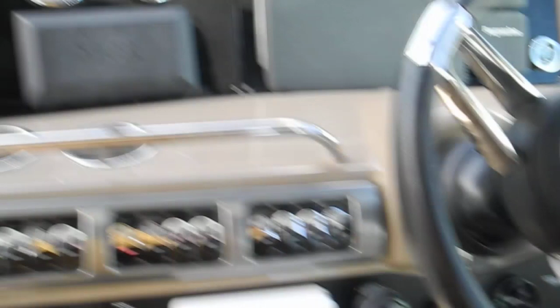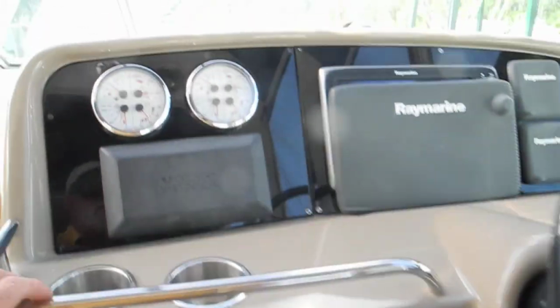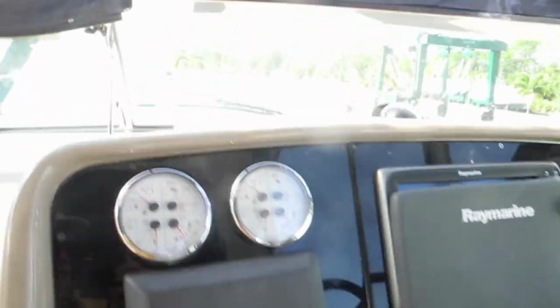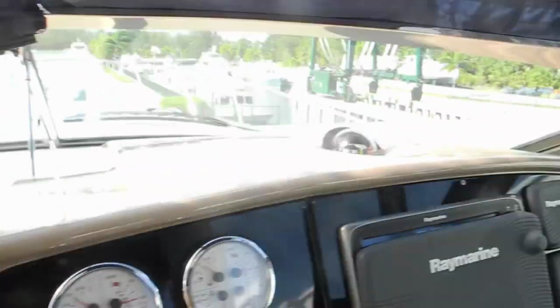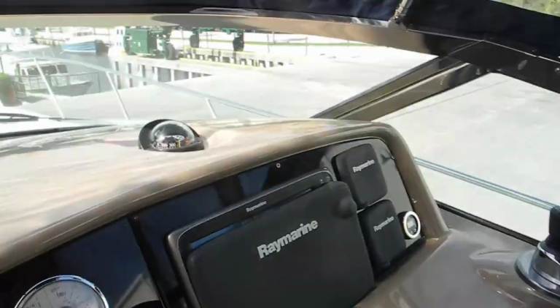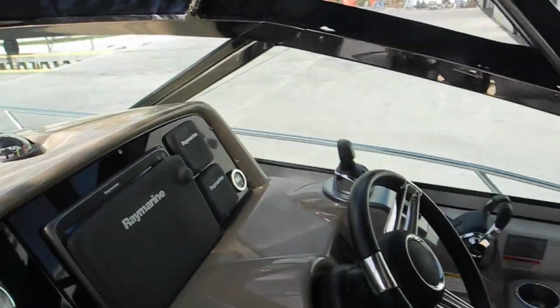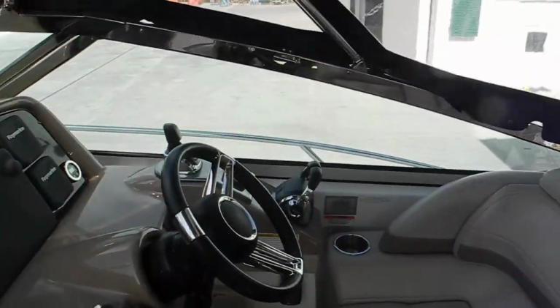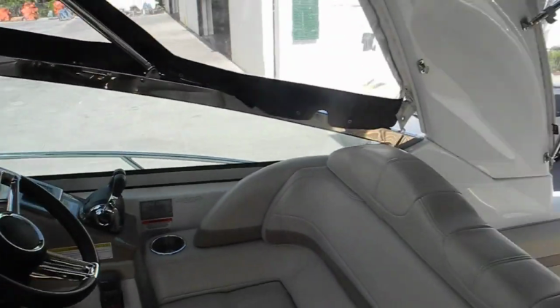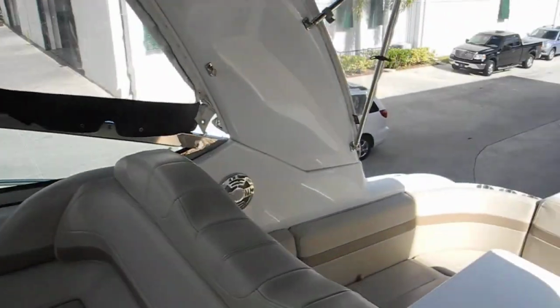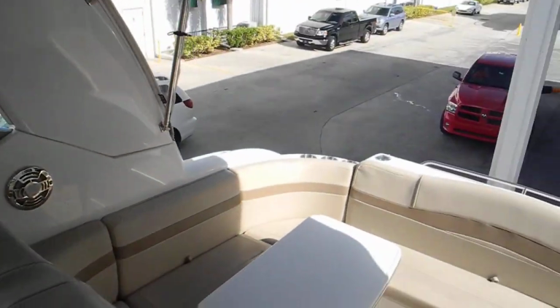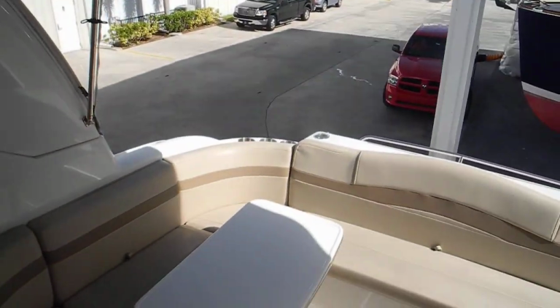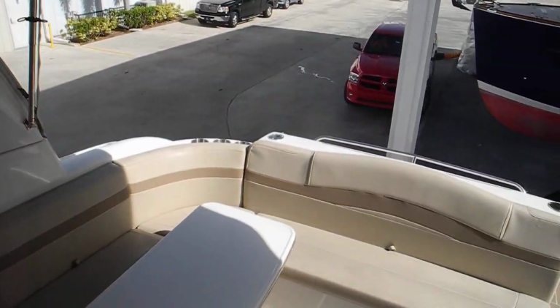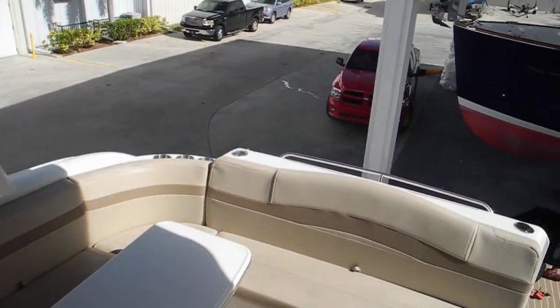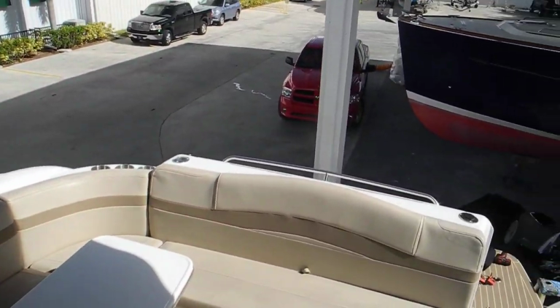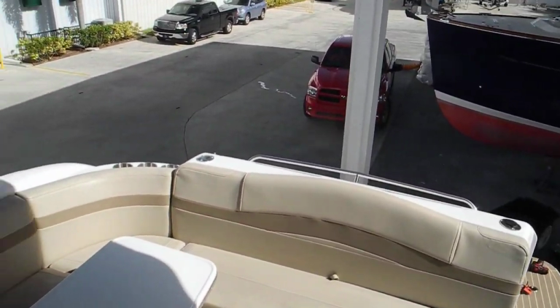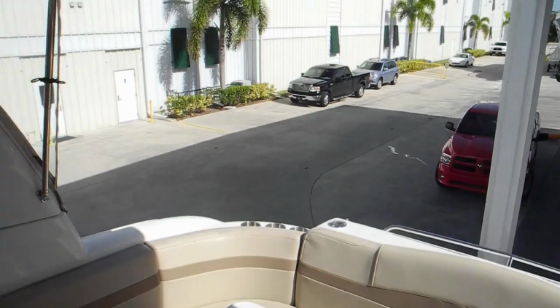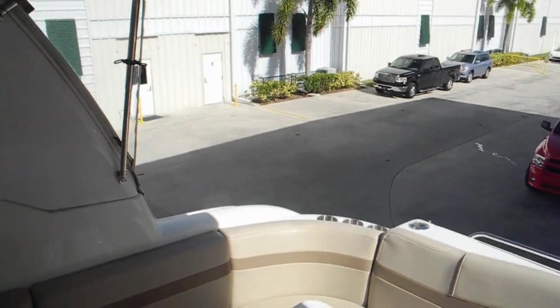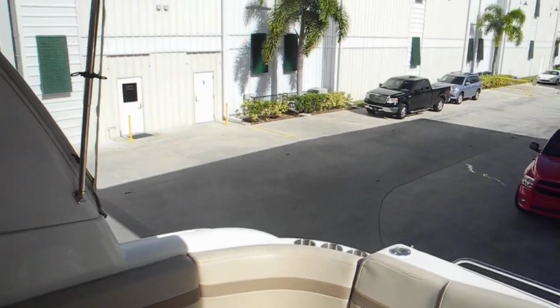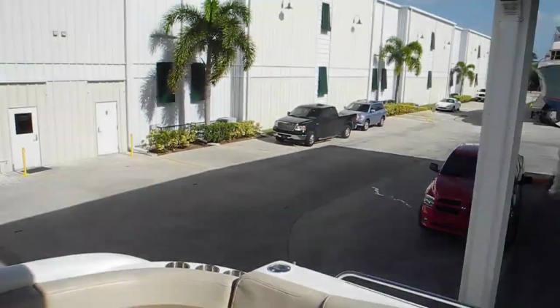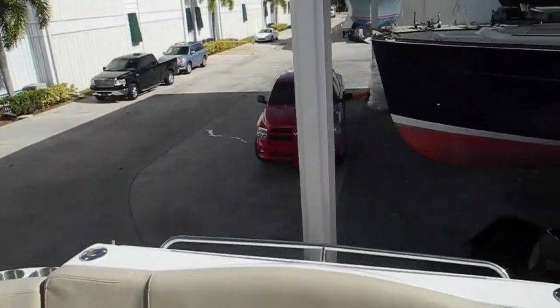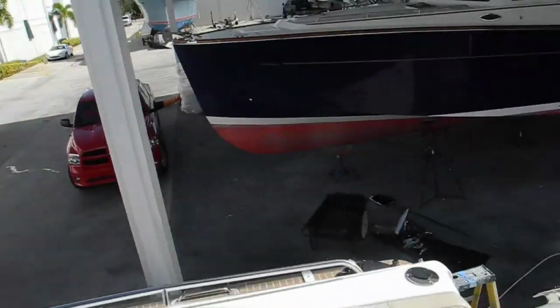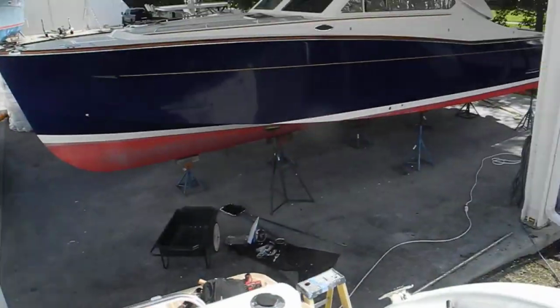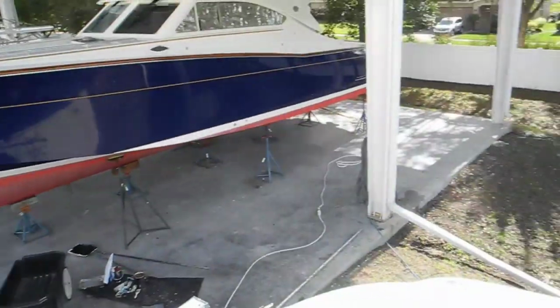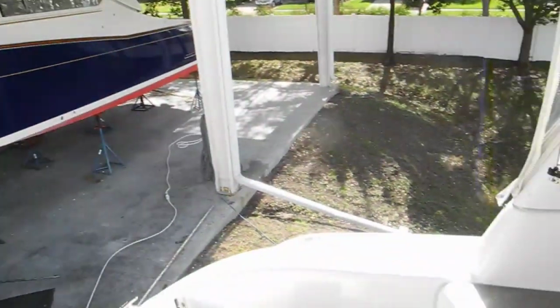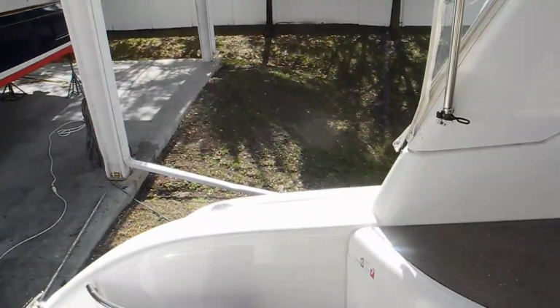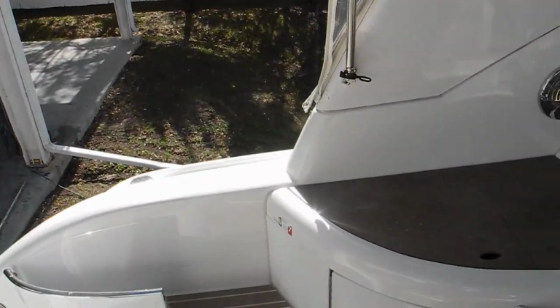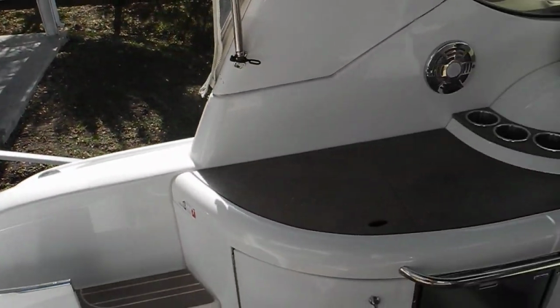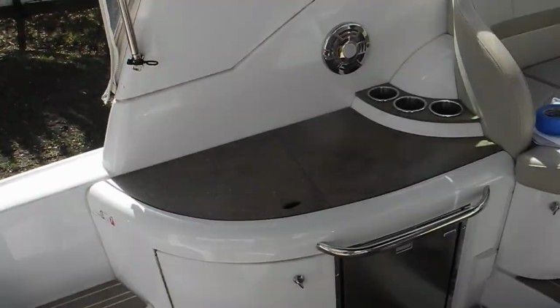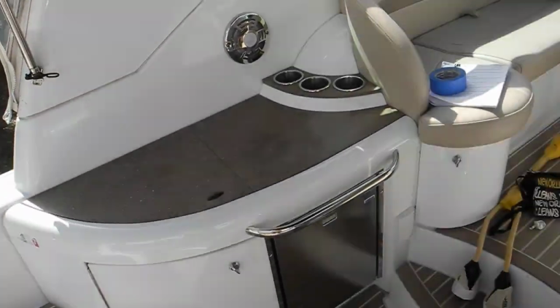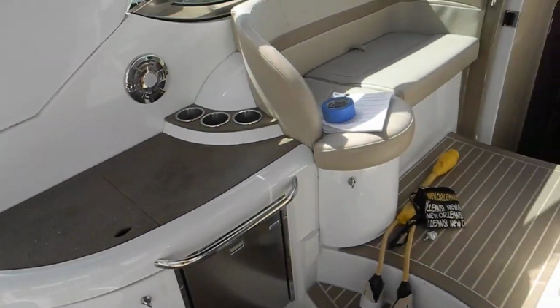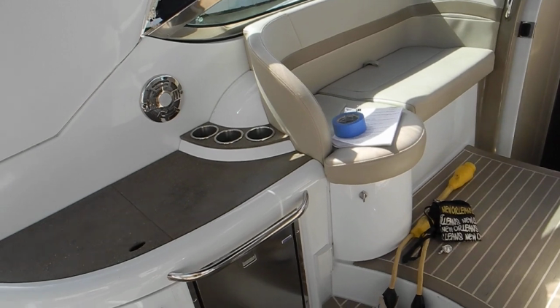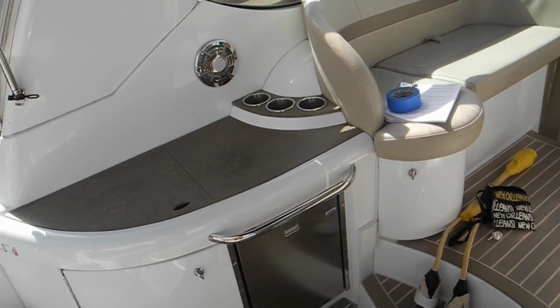The fire extinguisher itself is inside the engine room. I'll show you that in a few minutes, but if you do have a fuel fire or any fire in the engine room, you want to turn off the fuel.